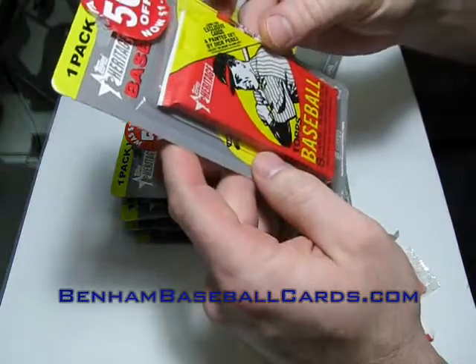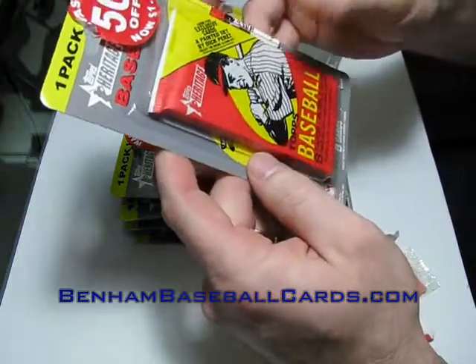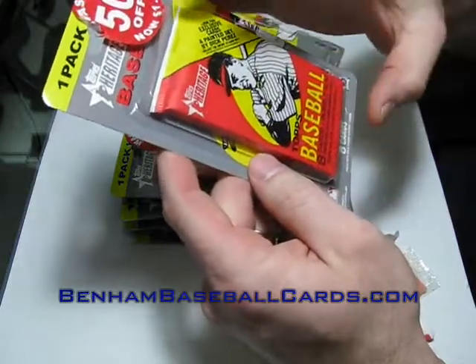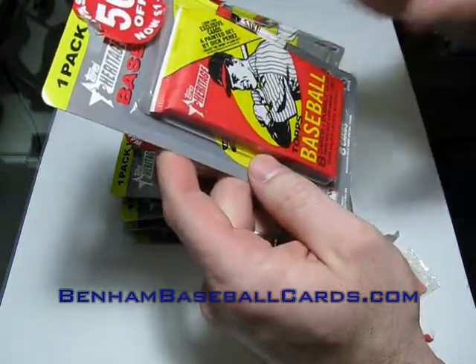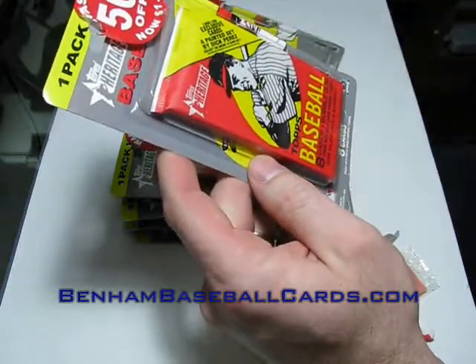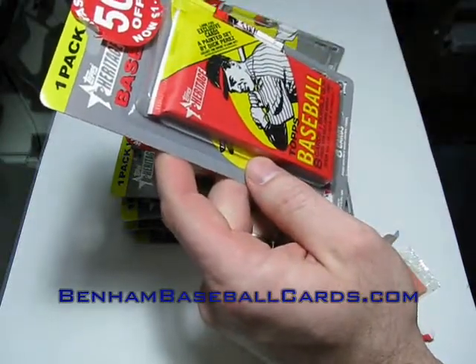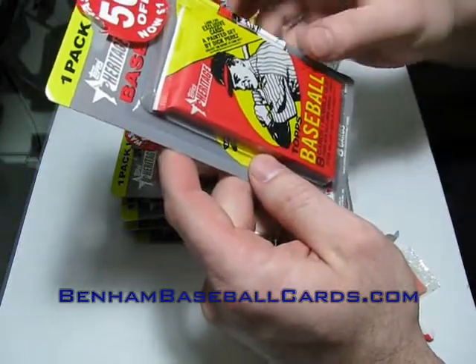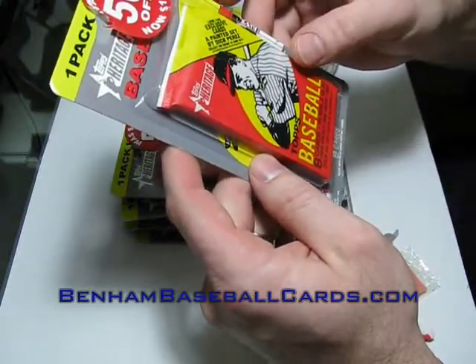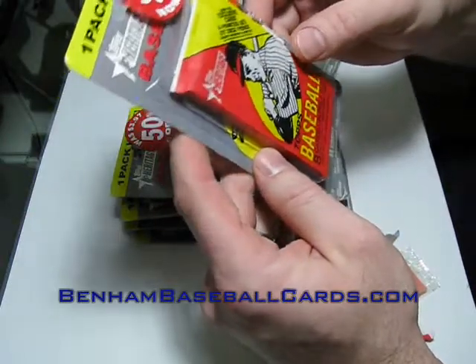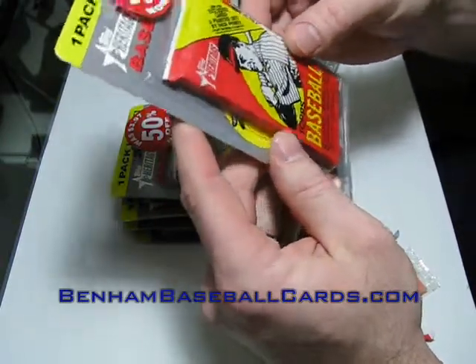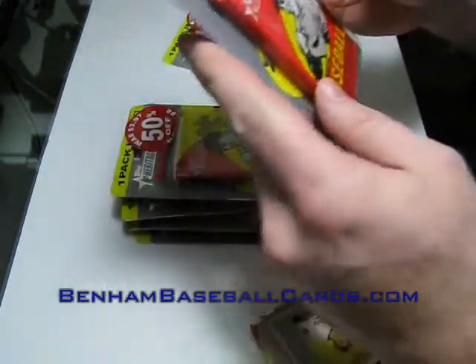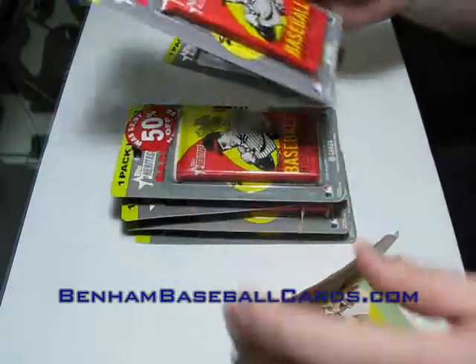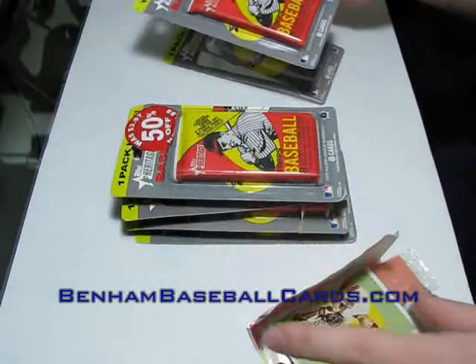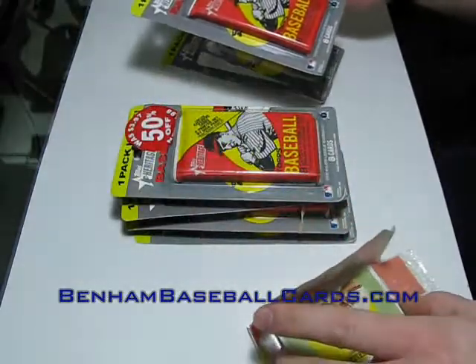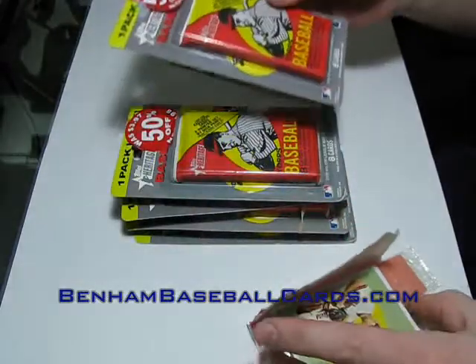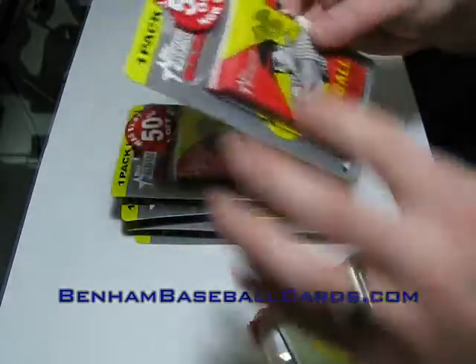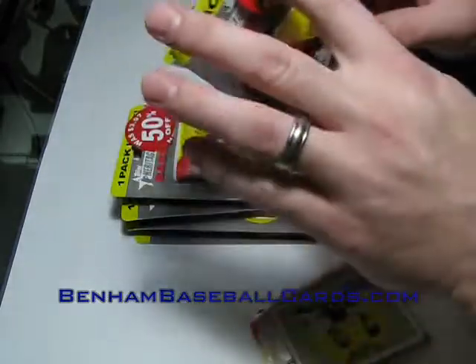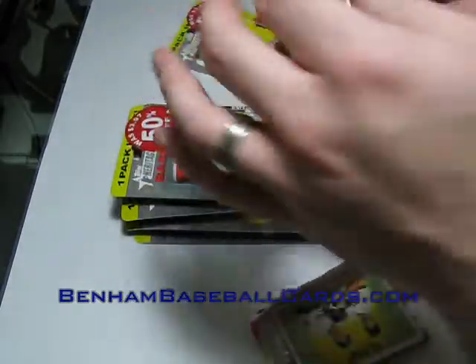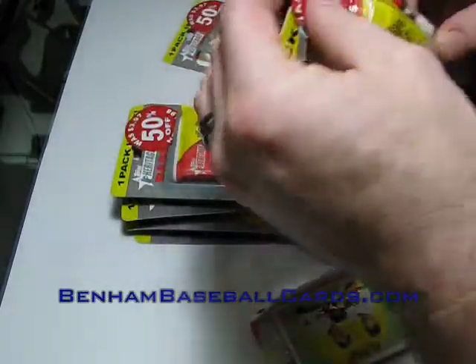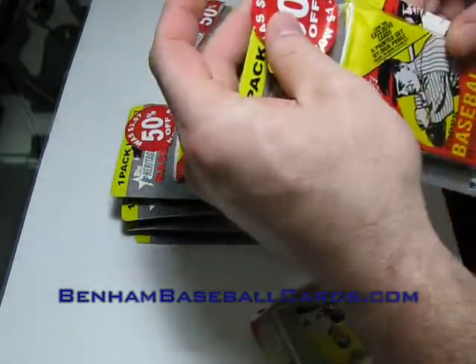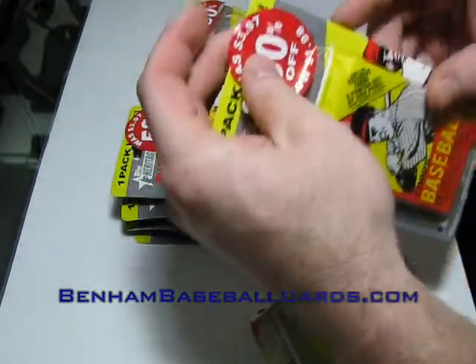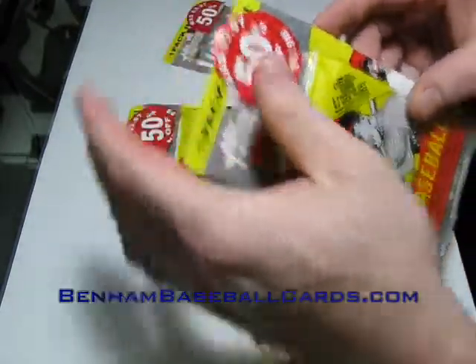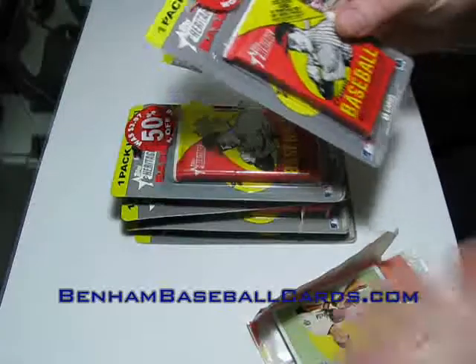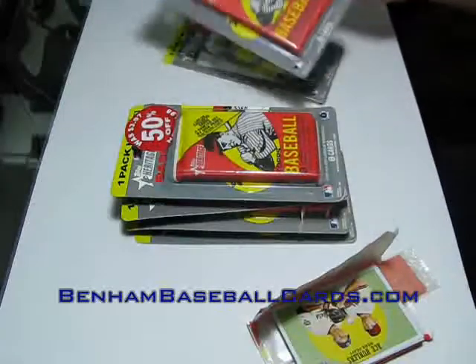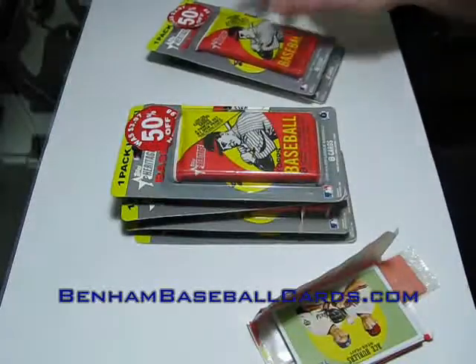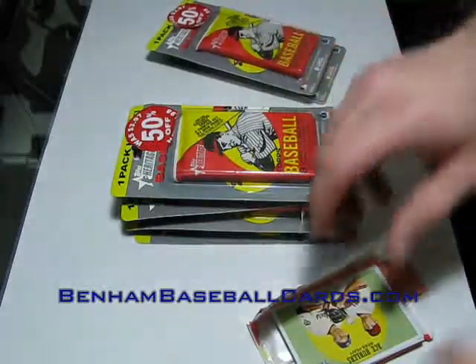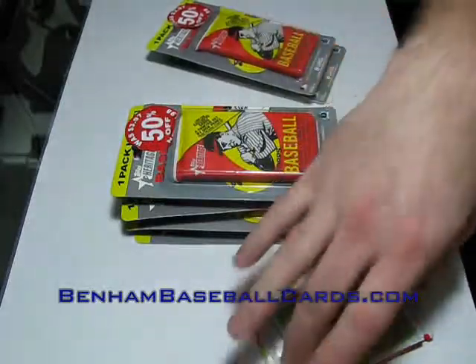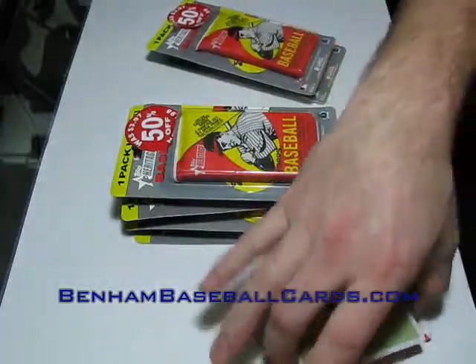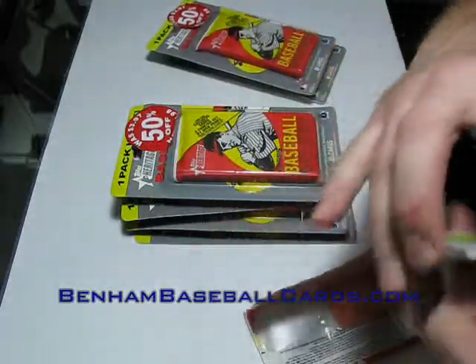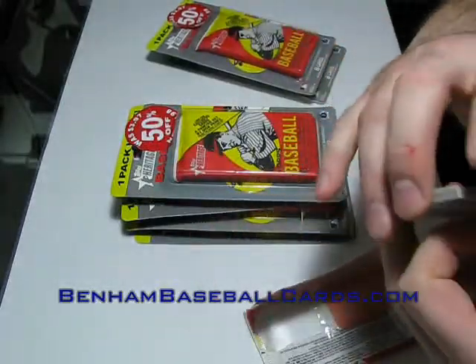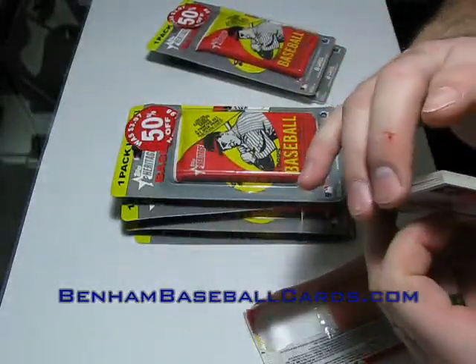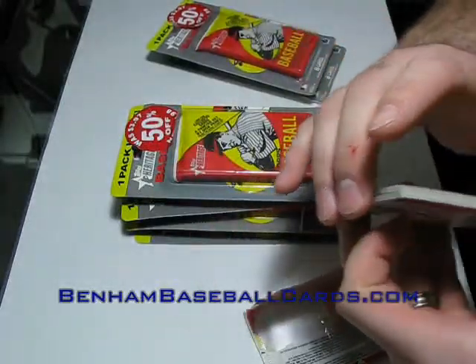I'm not sure if these are hobby packs or retail packs. I'm leaning towards hobby because they were originally $4, so I'd have a feeling that they were closer to hobby.